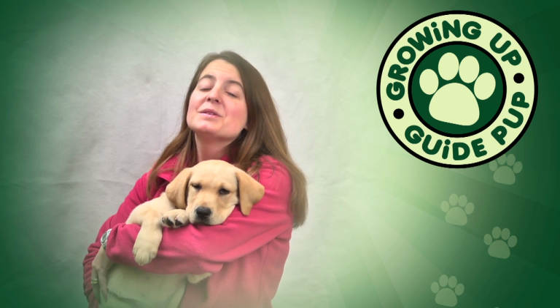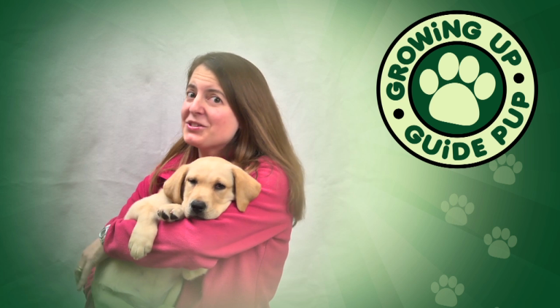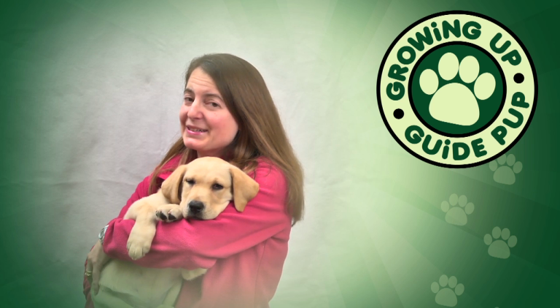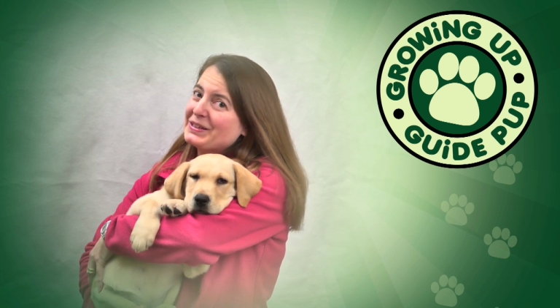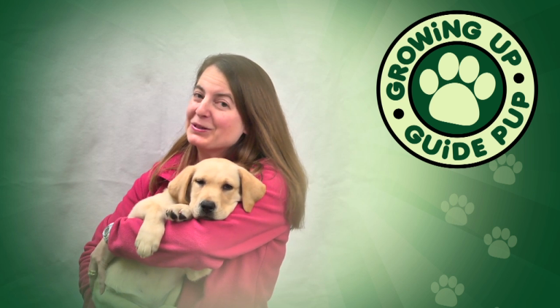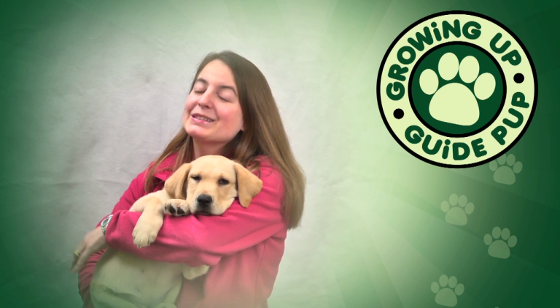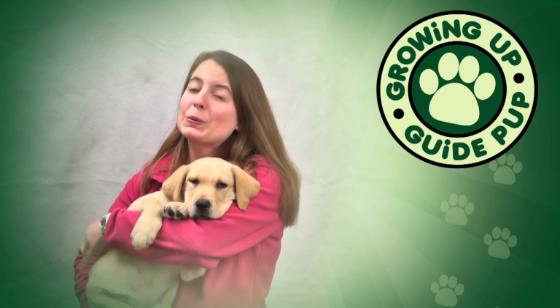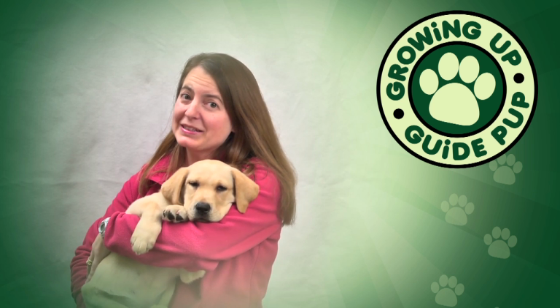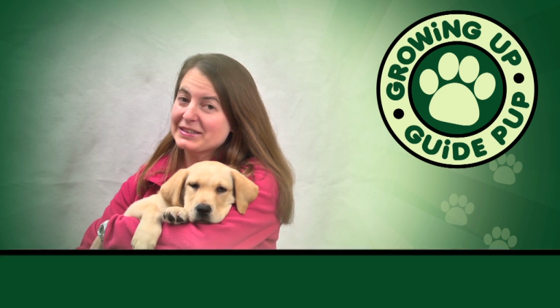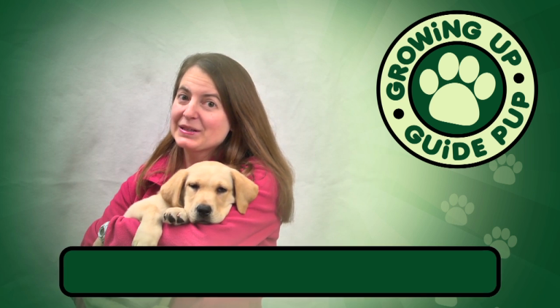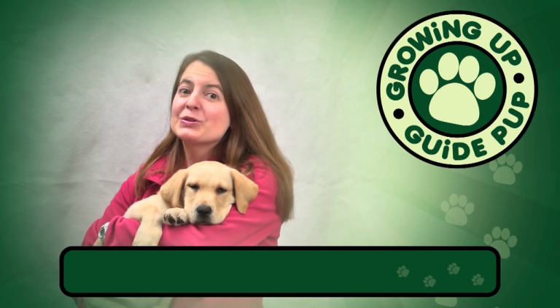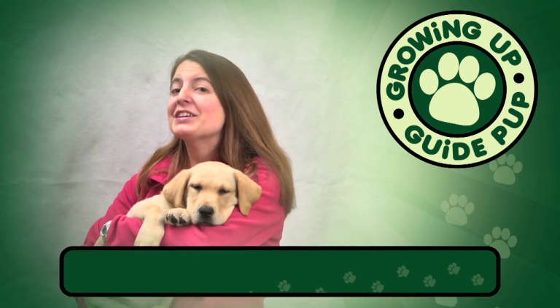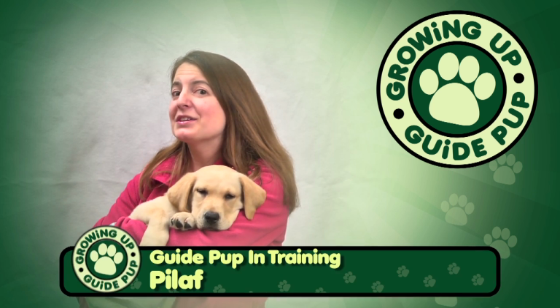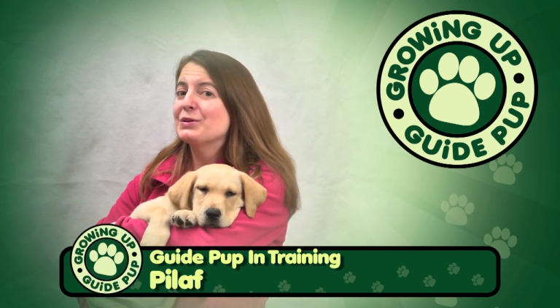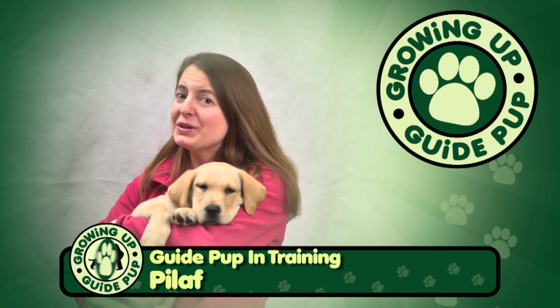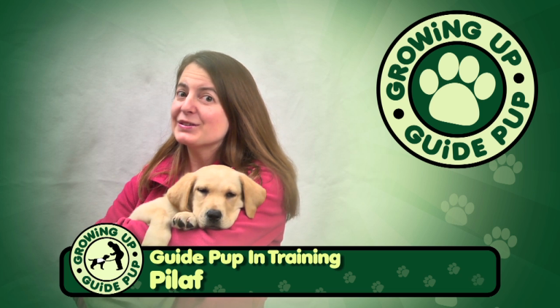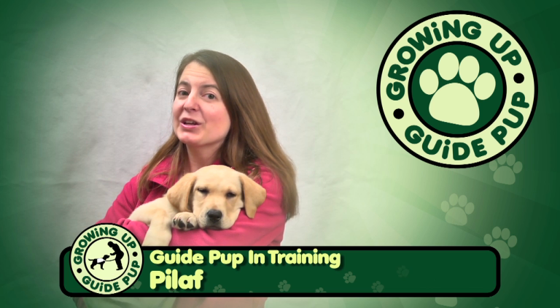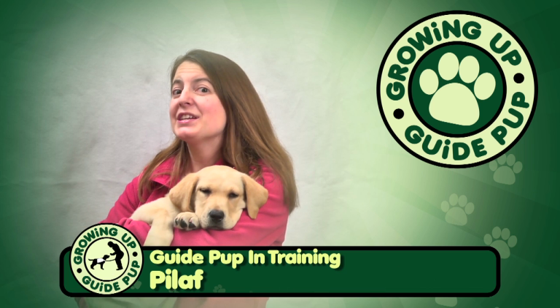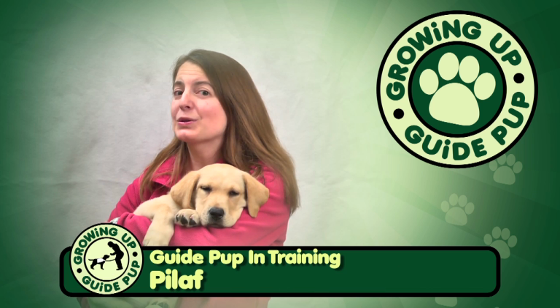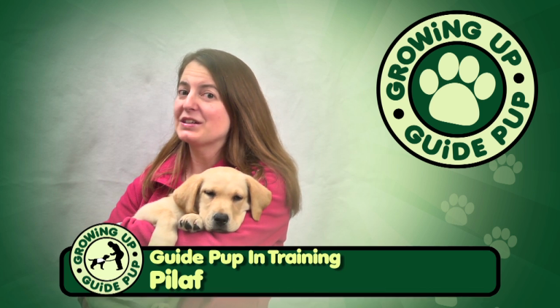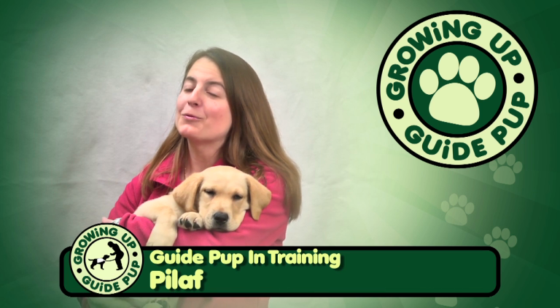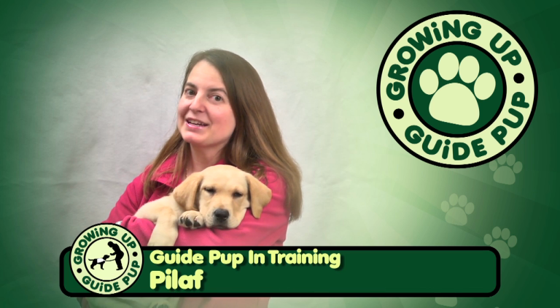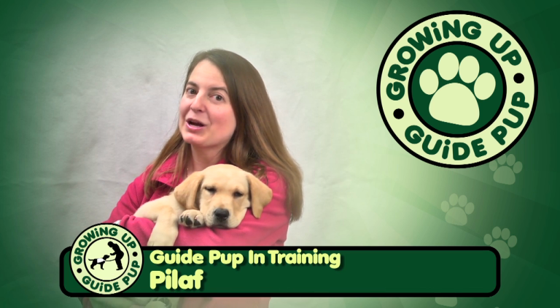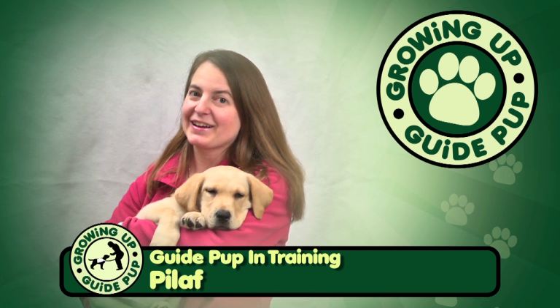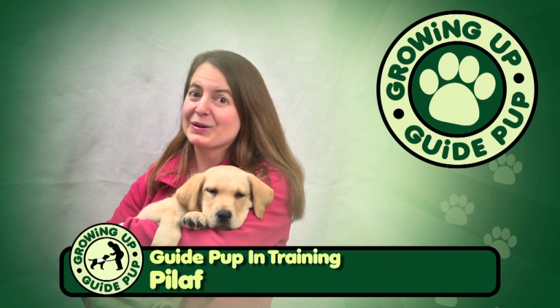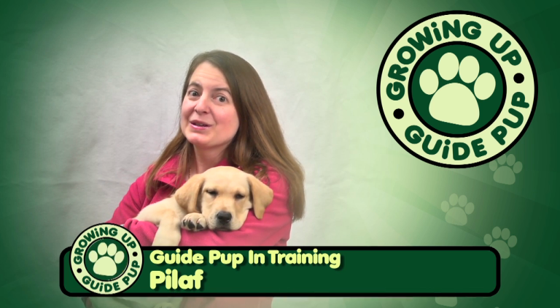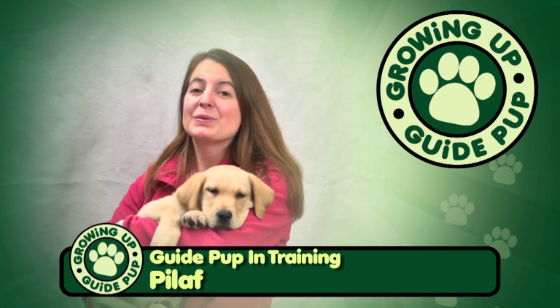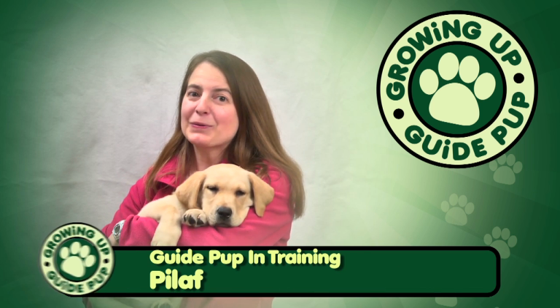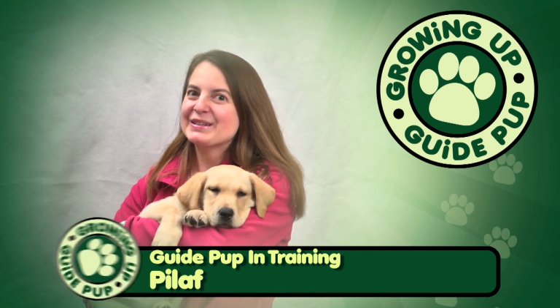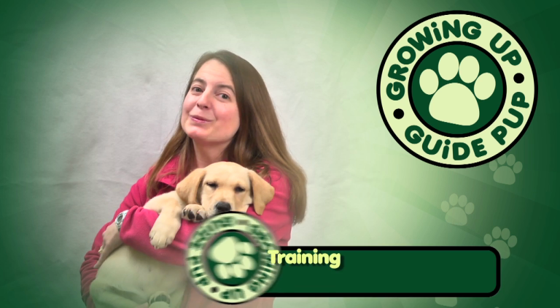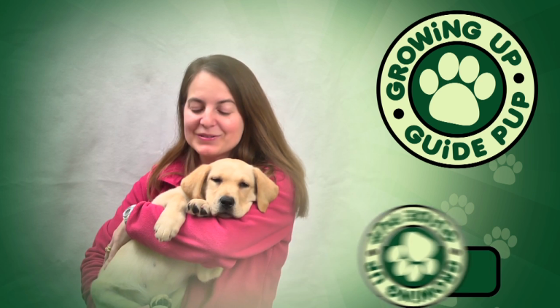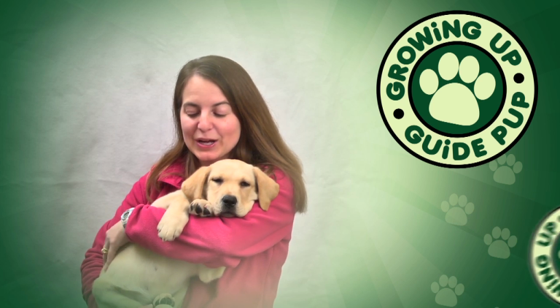As you can see, little Pilaf is incredibly cuddly. Make sure you continue tuning in to find out if she has the qualities of what it takes to become a guide dog. Thanks for watching and we'll see you next time.